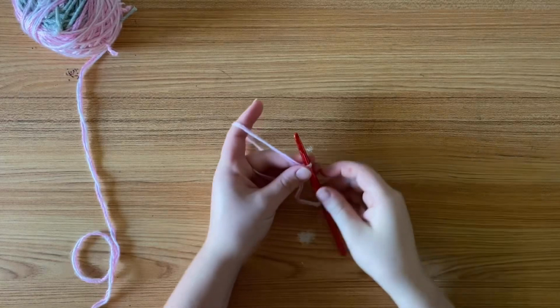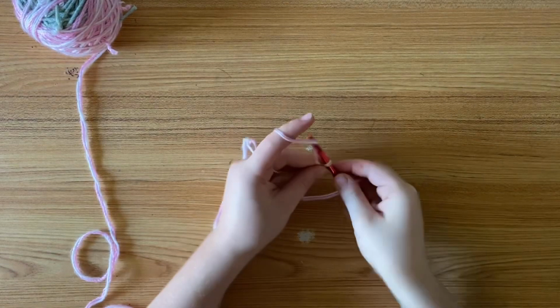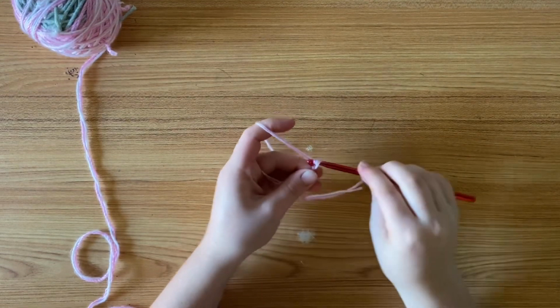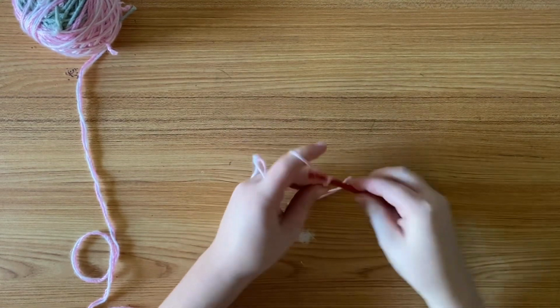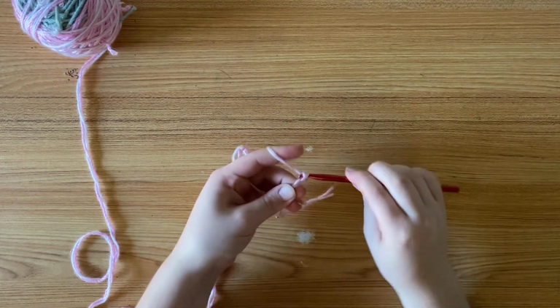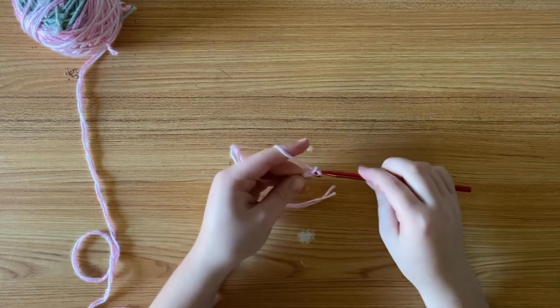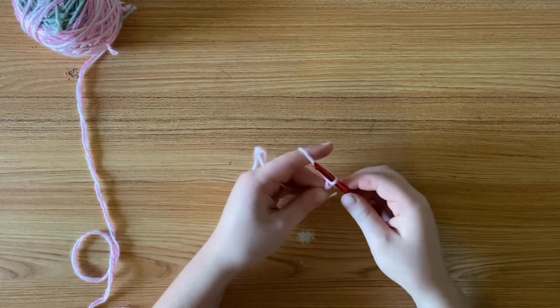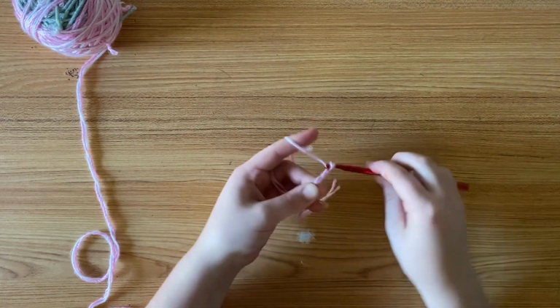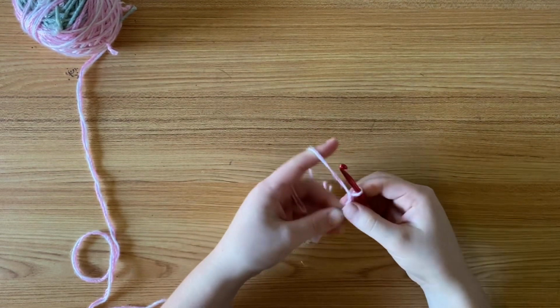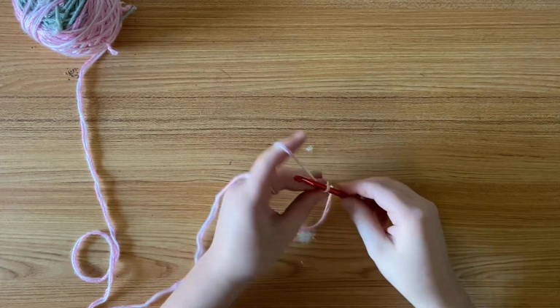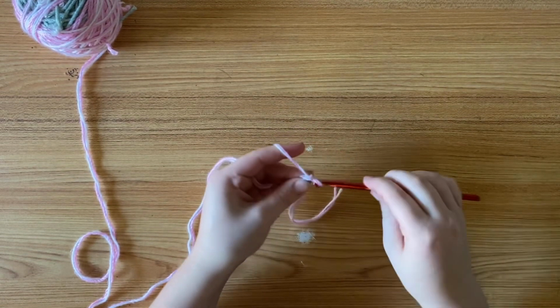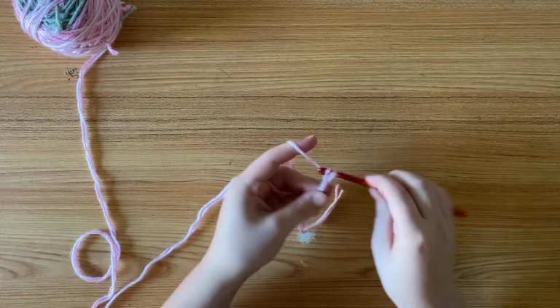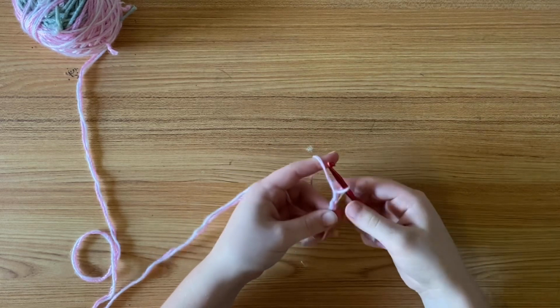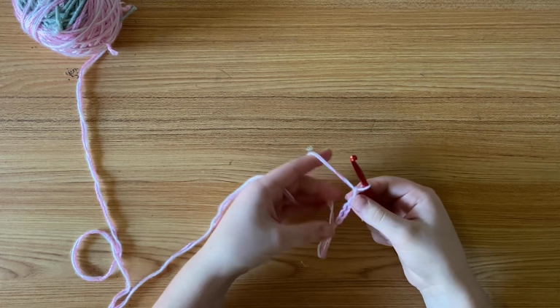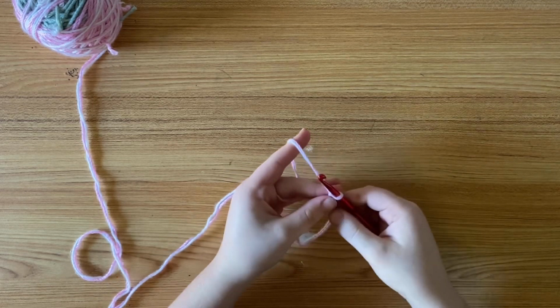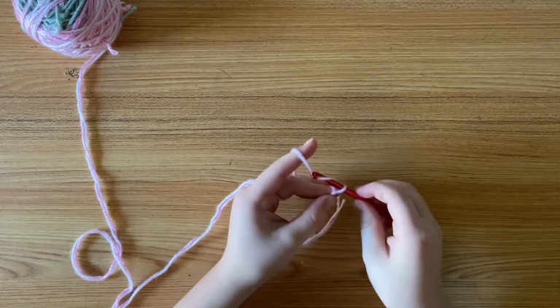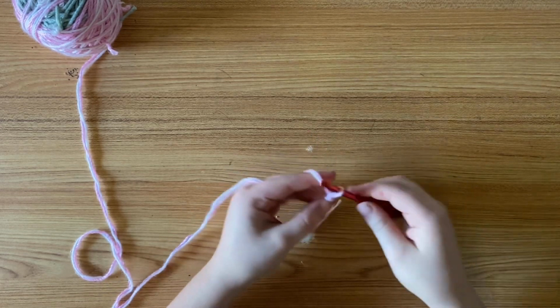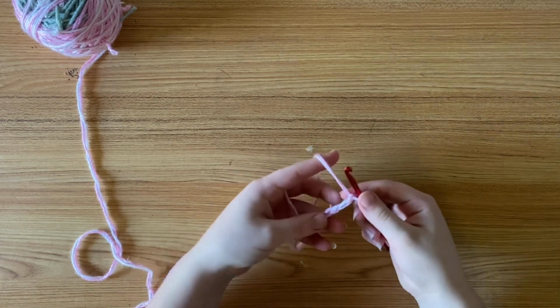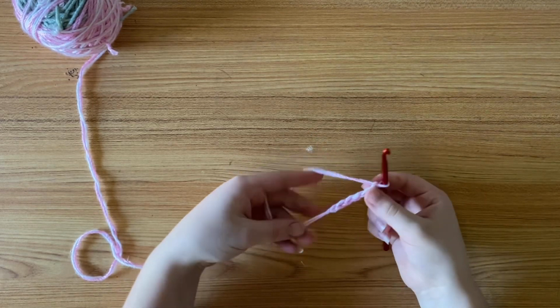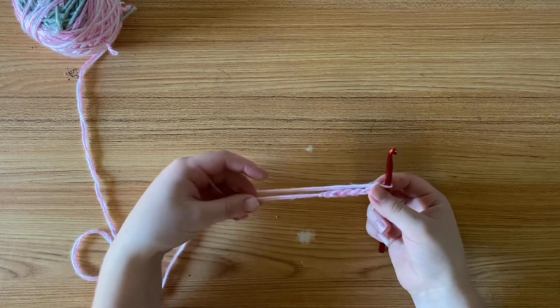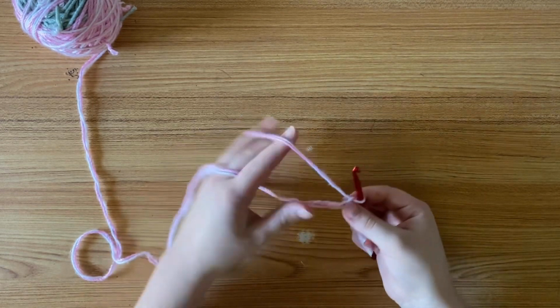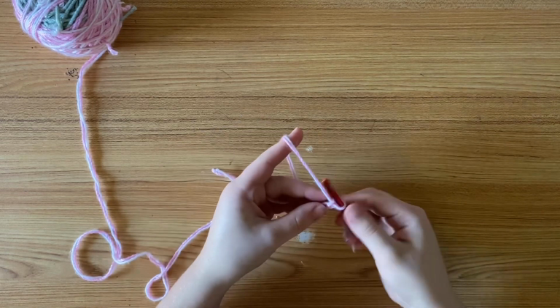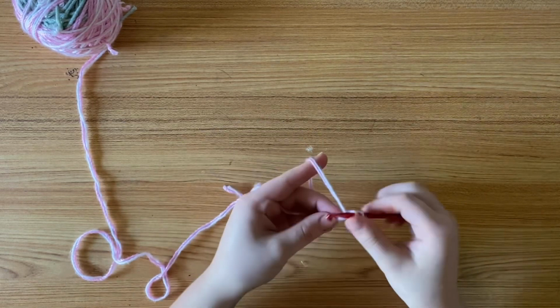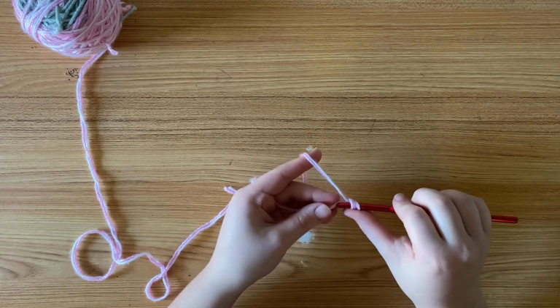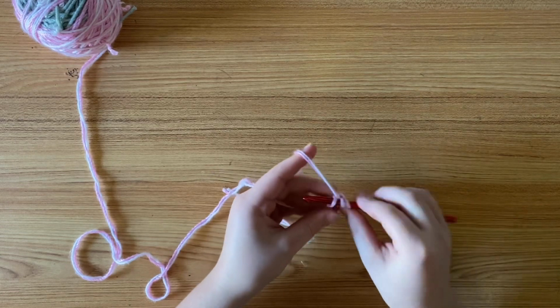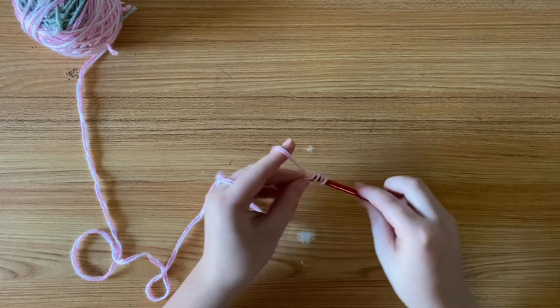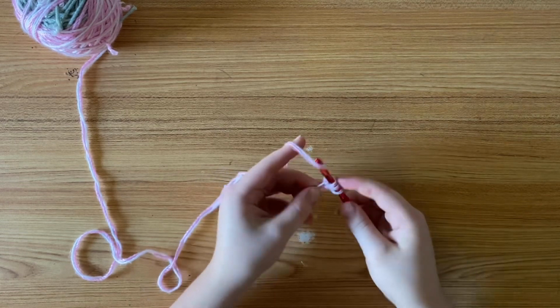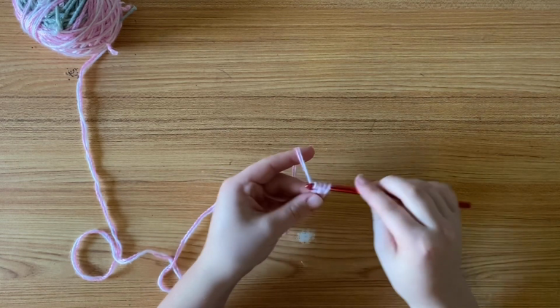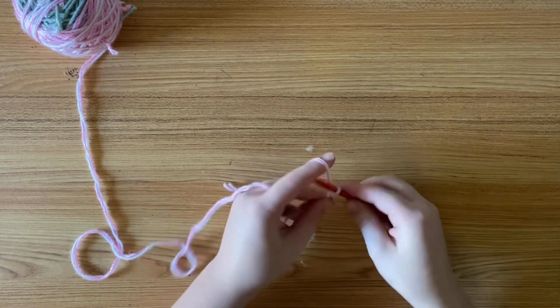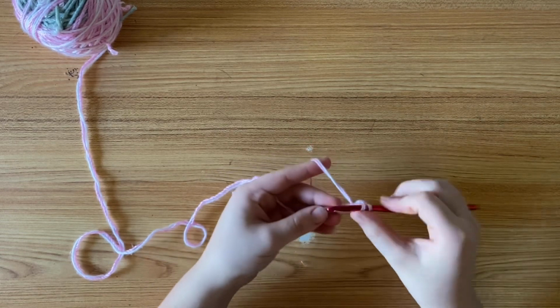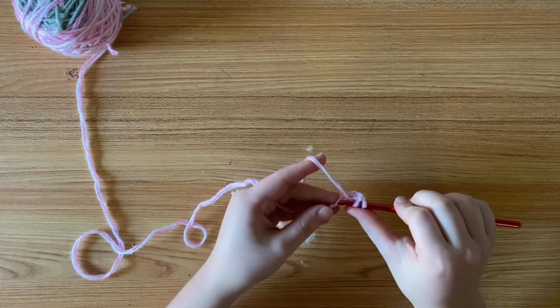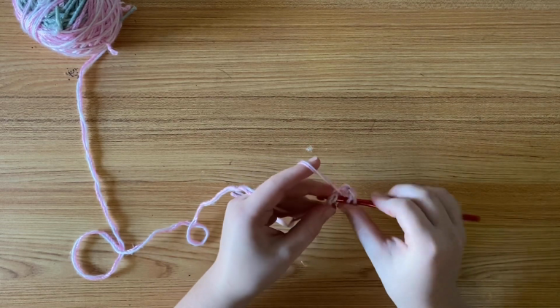Do you always seem to be off your stitch count by just a couple stitches? Well, I found a way to make up for those stitches. Make sure you chain, but leave a longer tail than usual, and then crochet your row as normal.